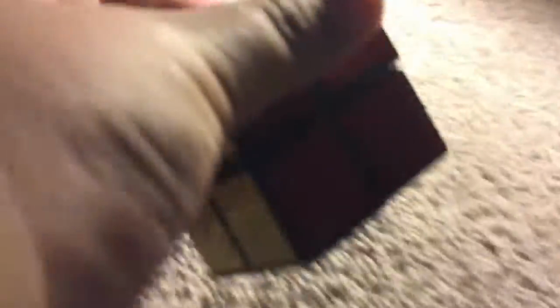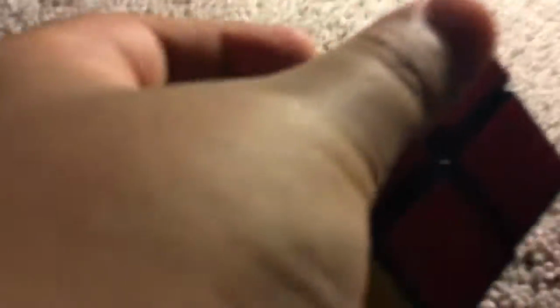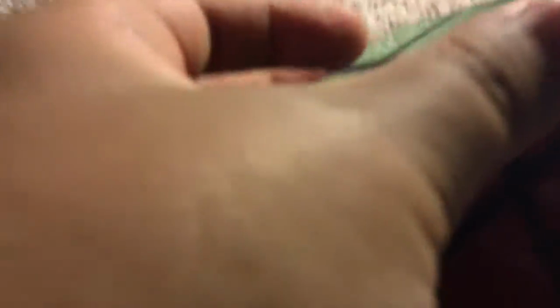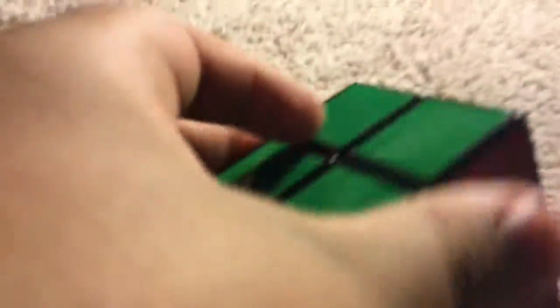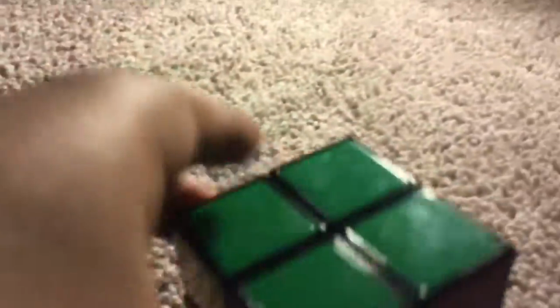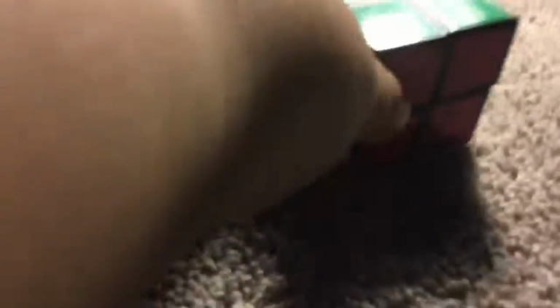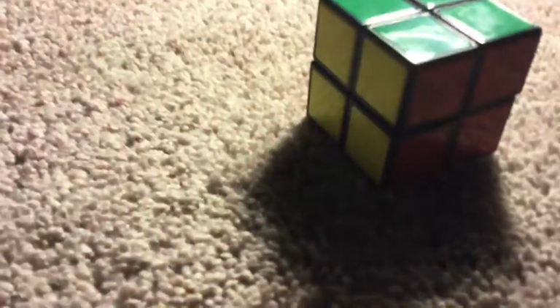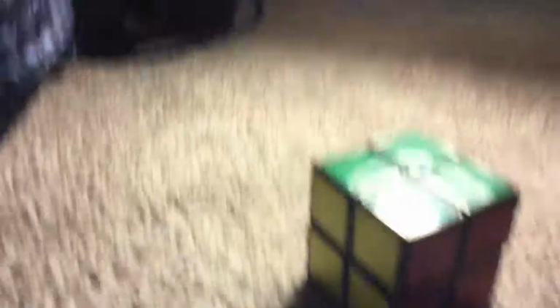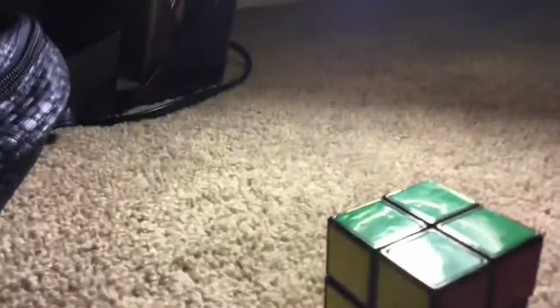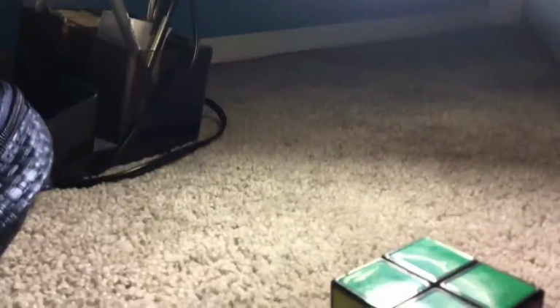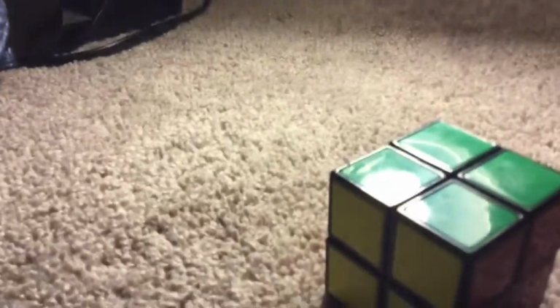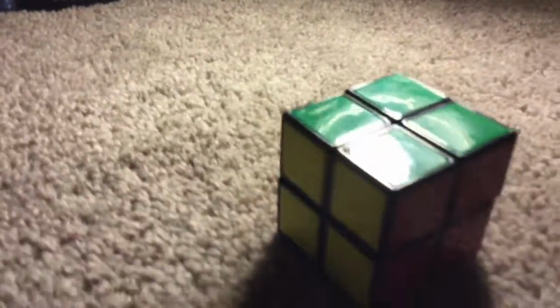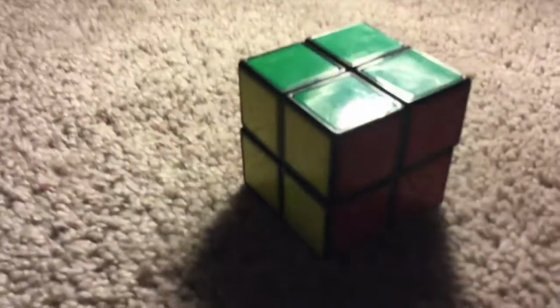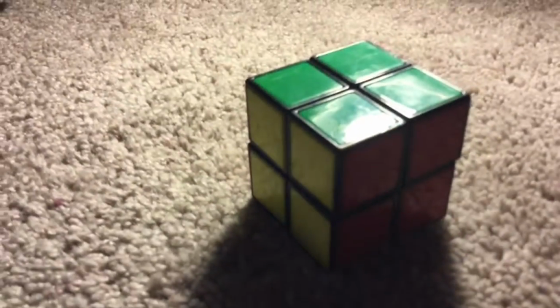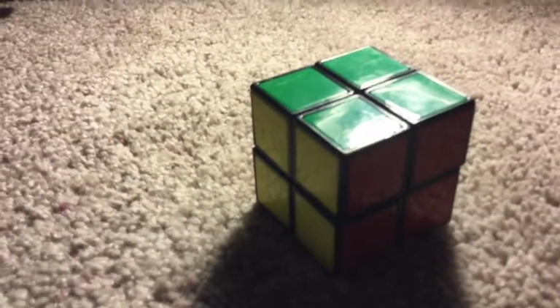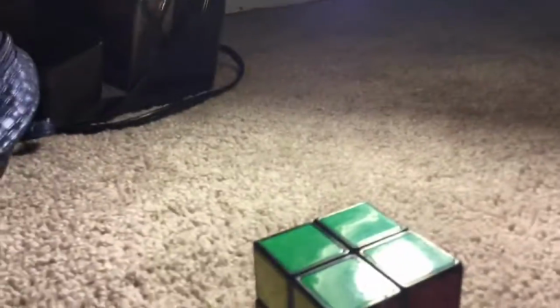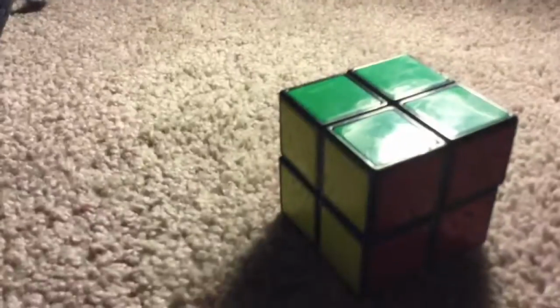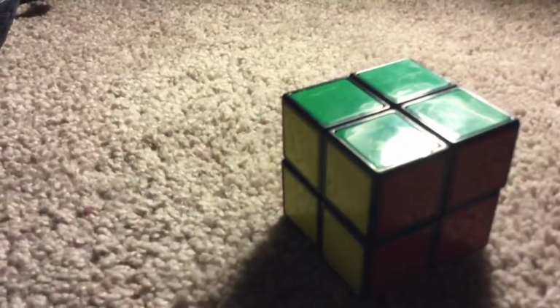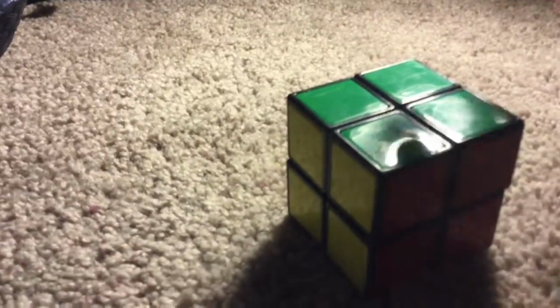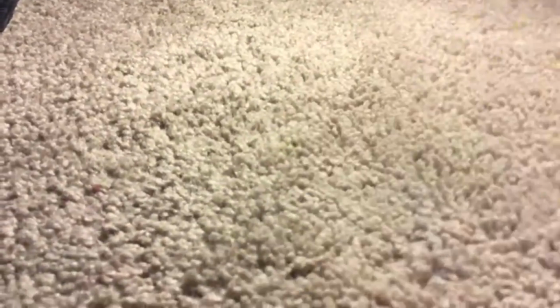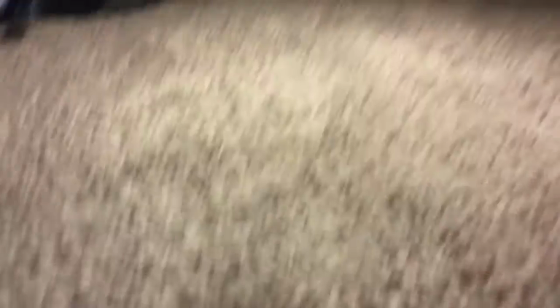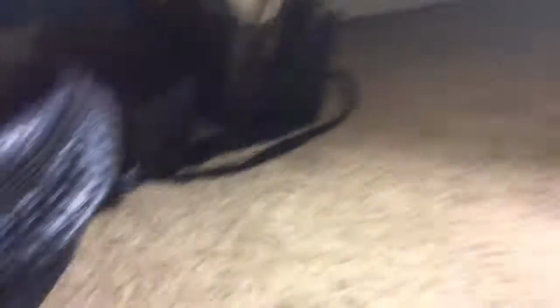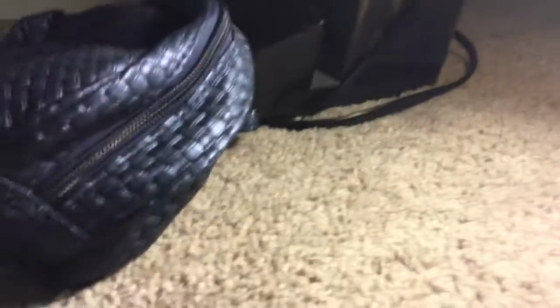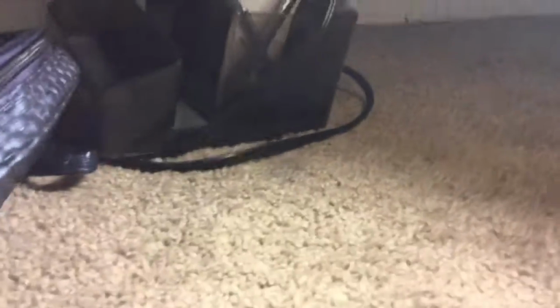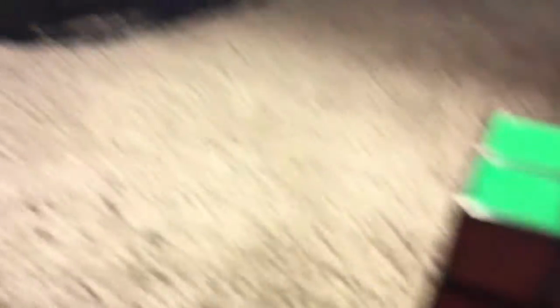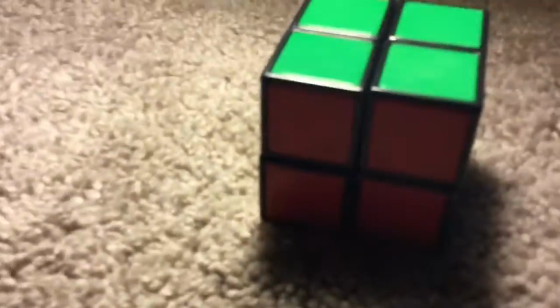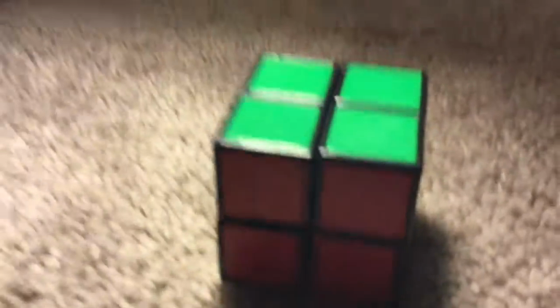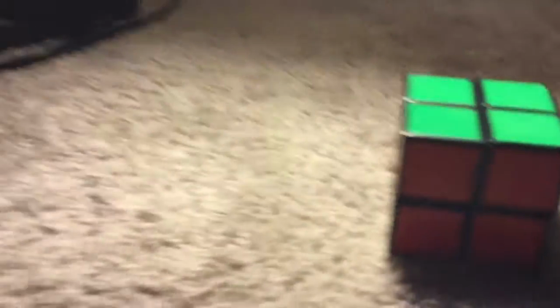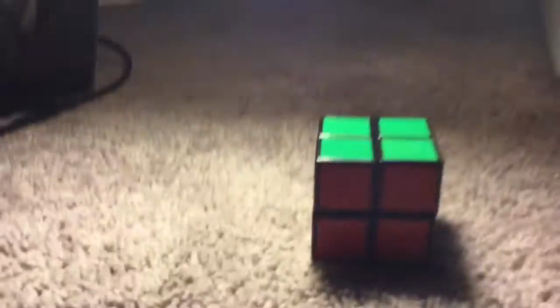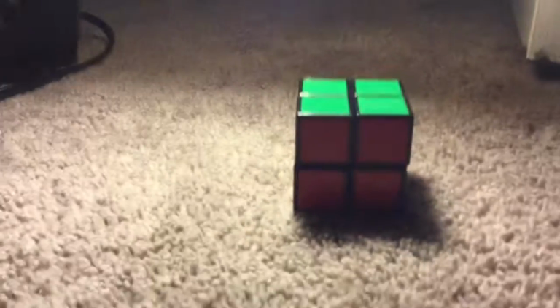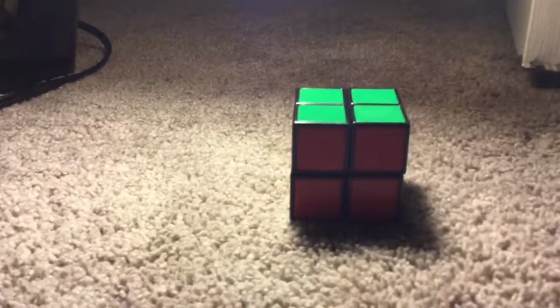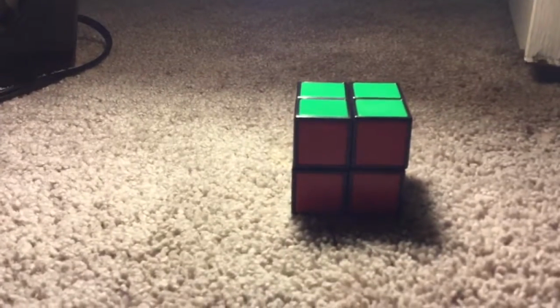I can solve it, and it's a two by two. I don't know how to solve a three by three, but I have a two by two, and I got it from Montana — wait, no it's not Montana, it's...